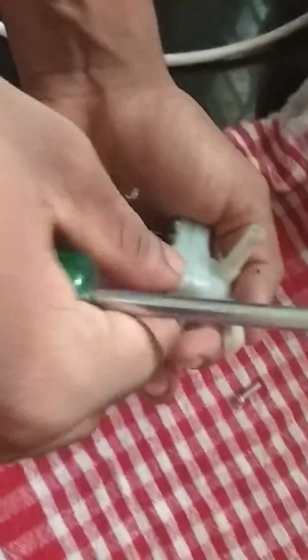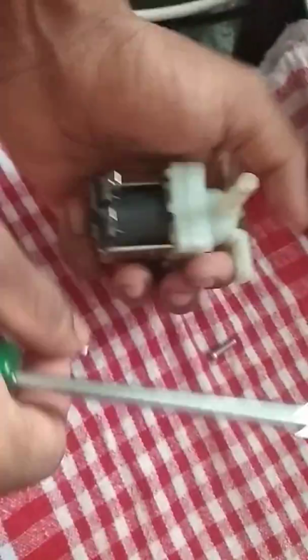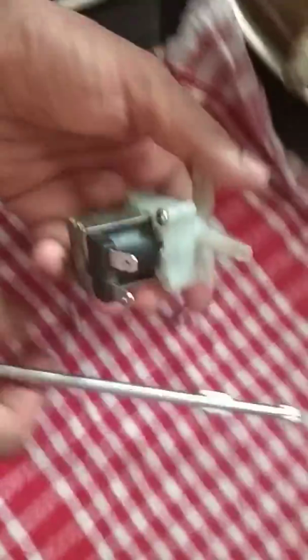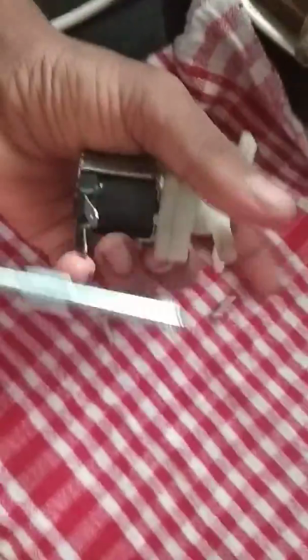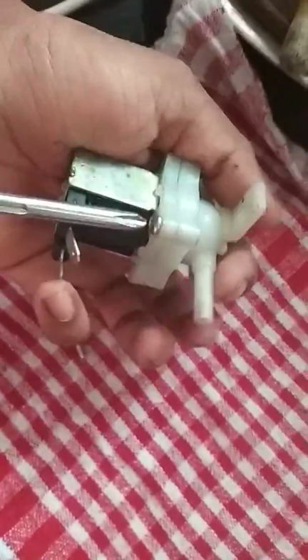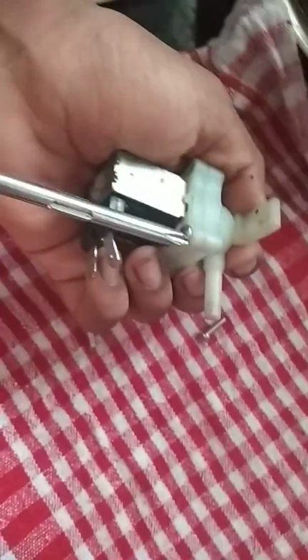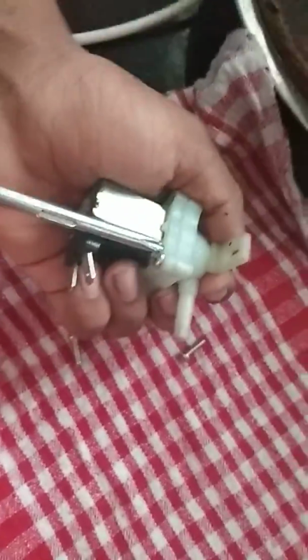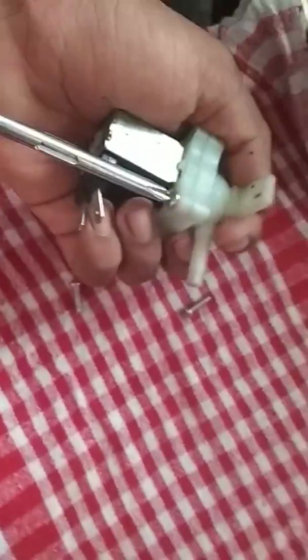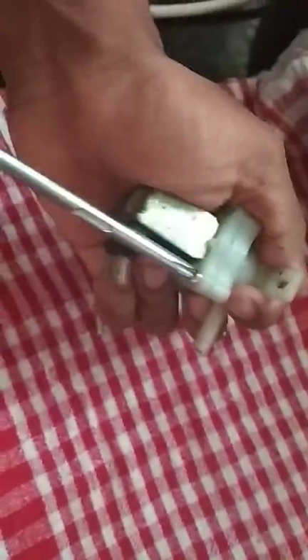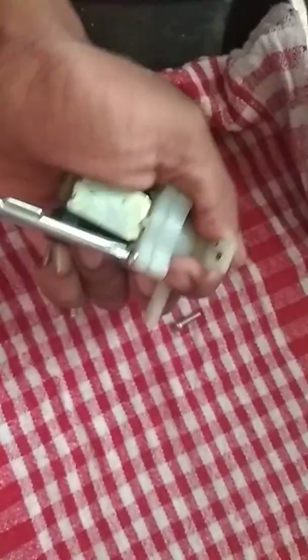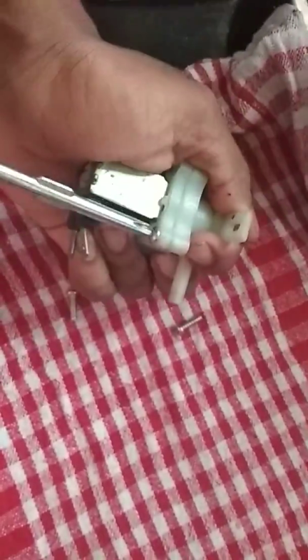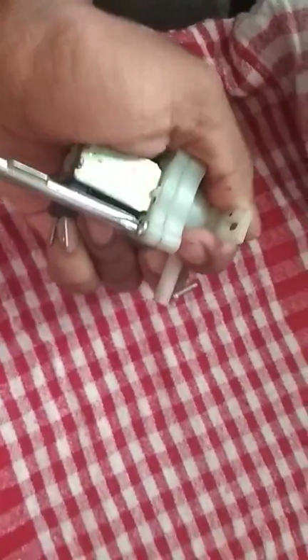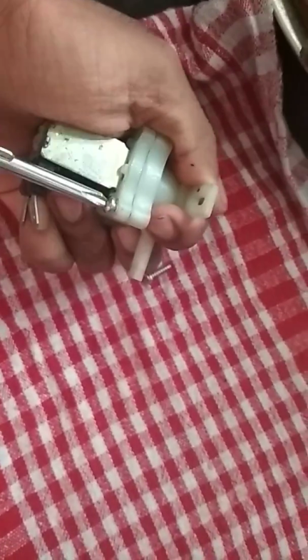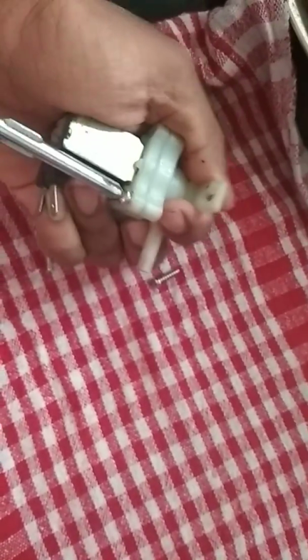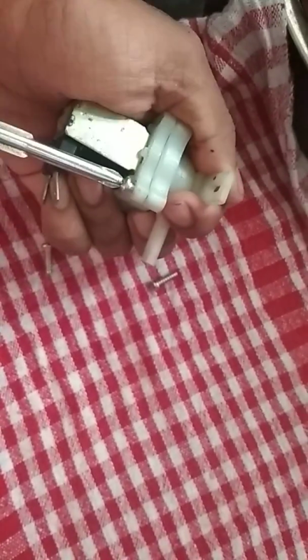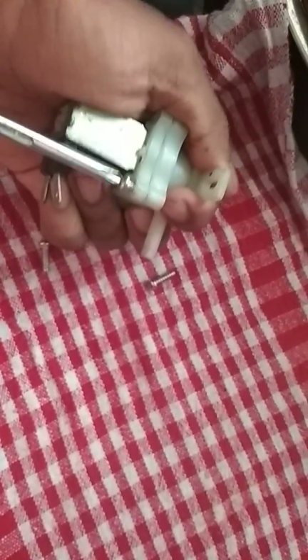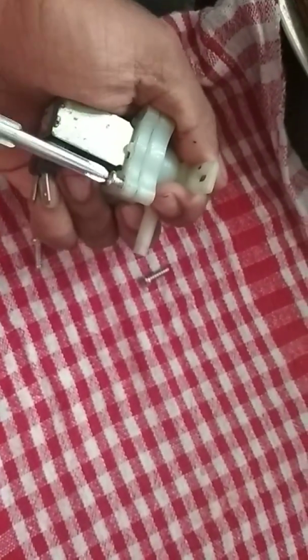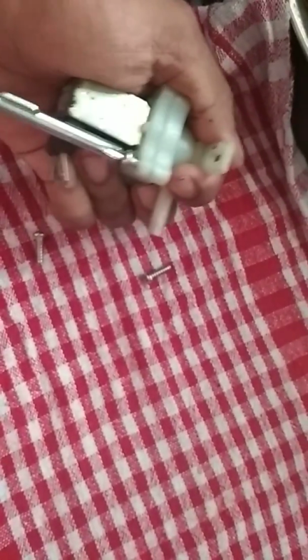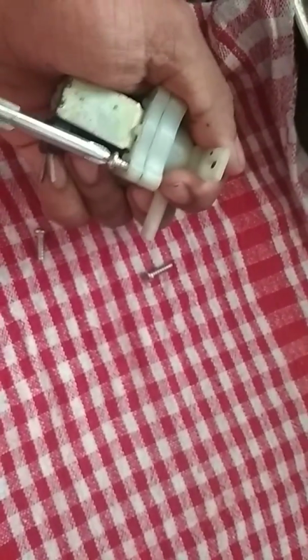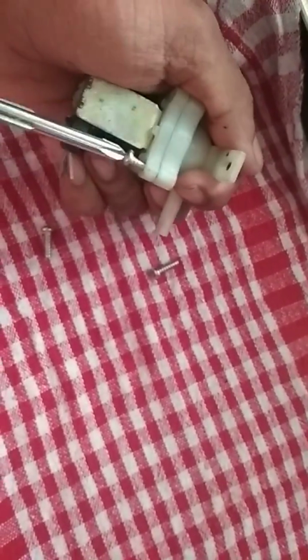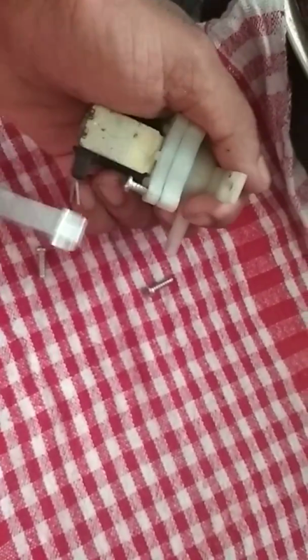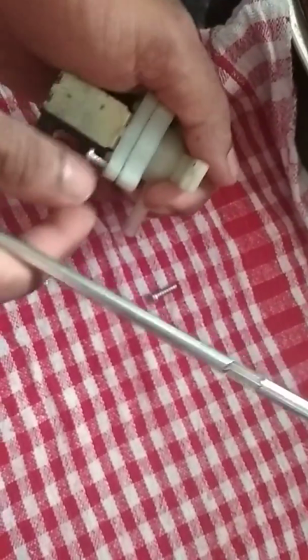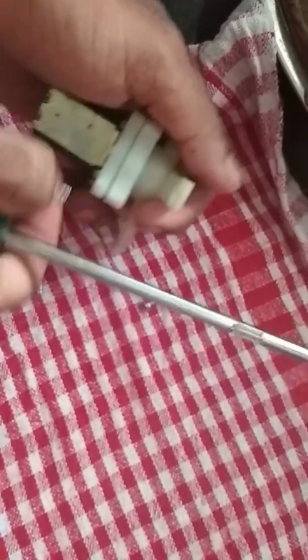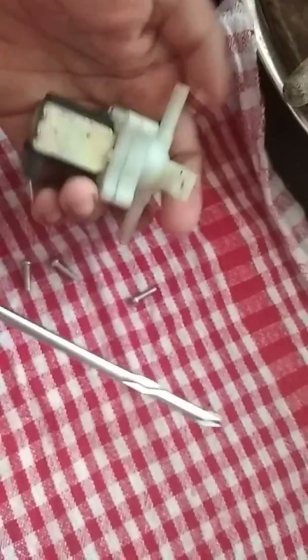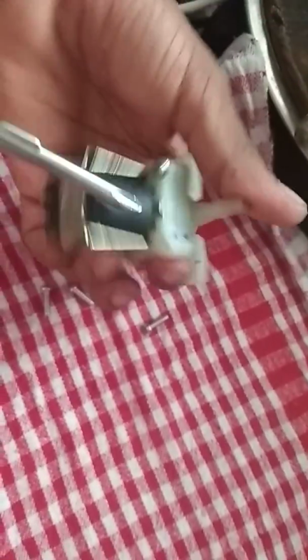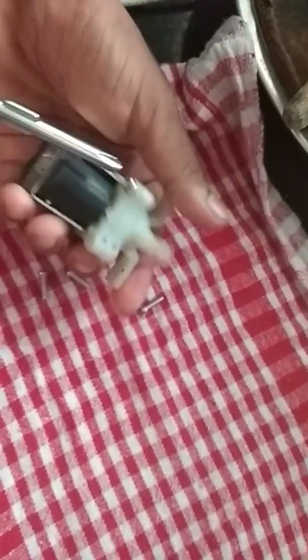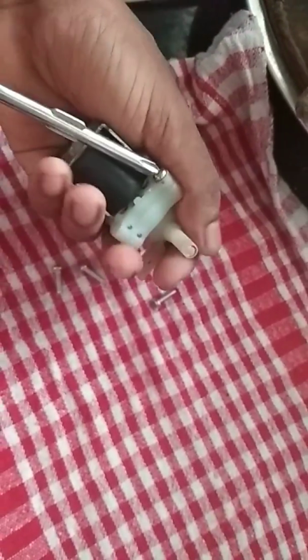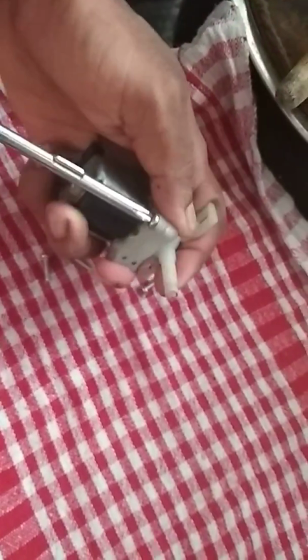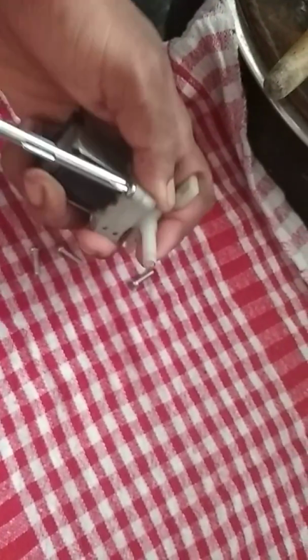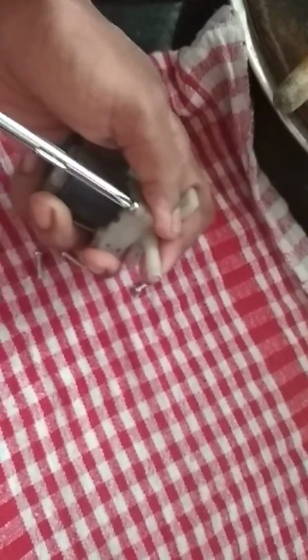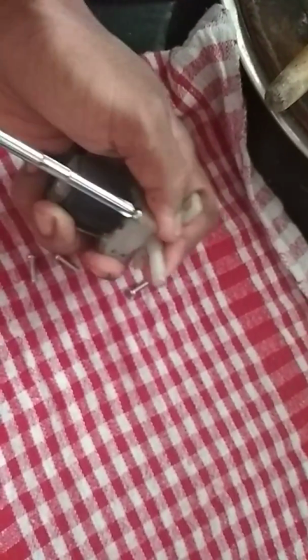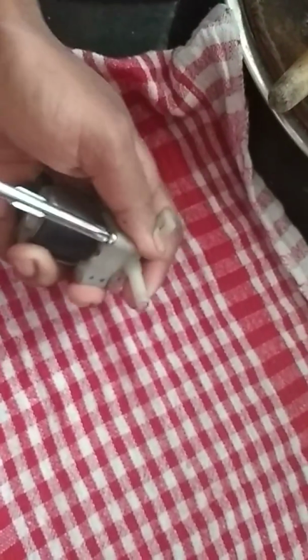This is a solenoid valve which is used in the purifier after the sediment filter to control the flow of the water in further process in the purification.